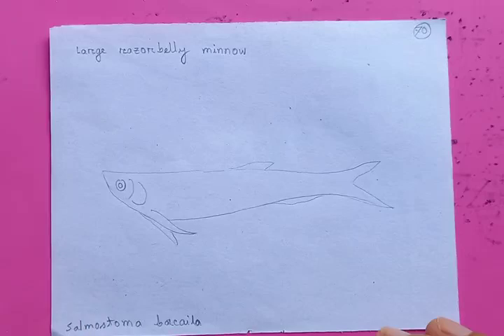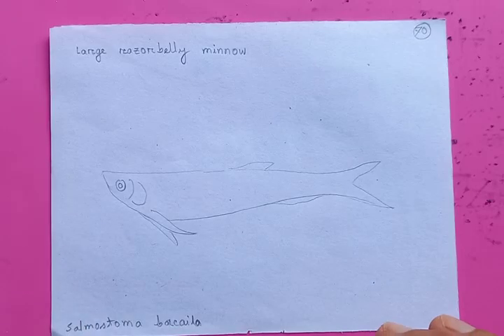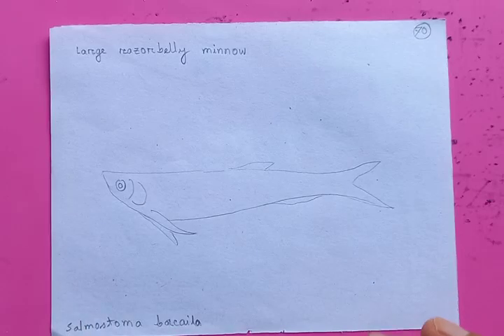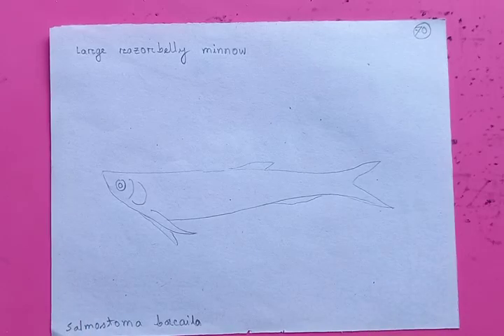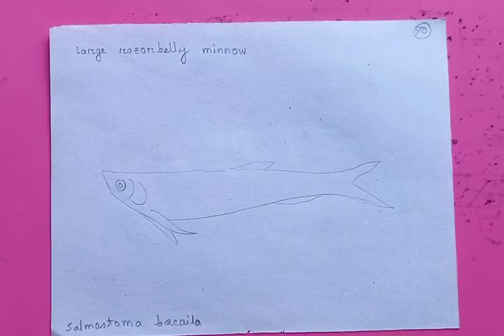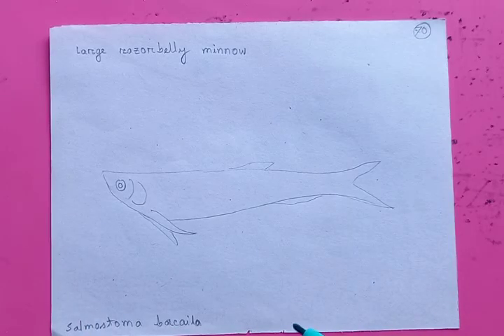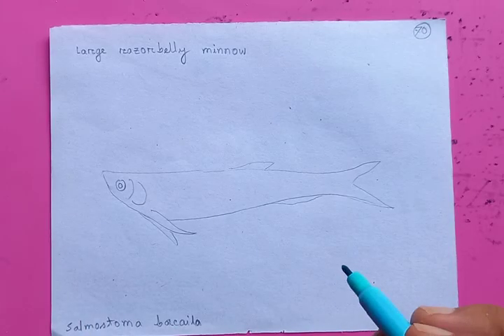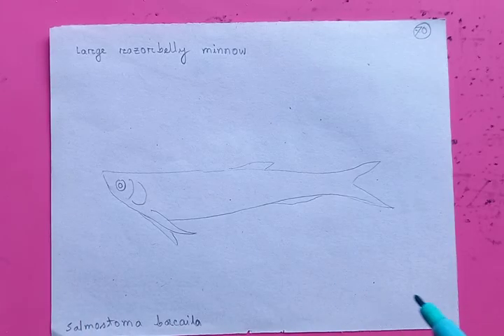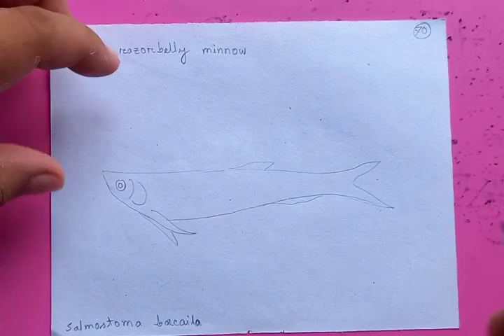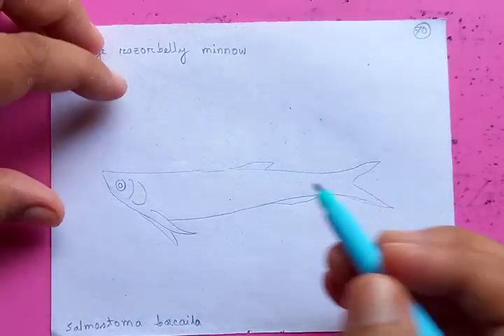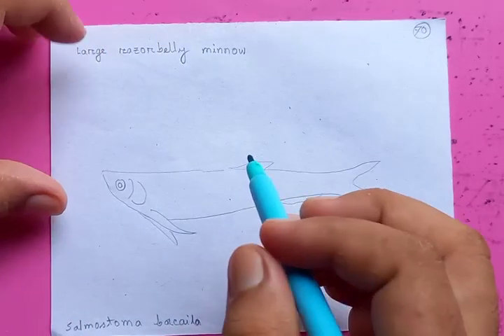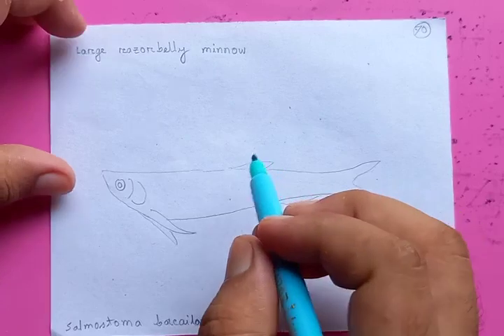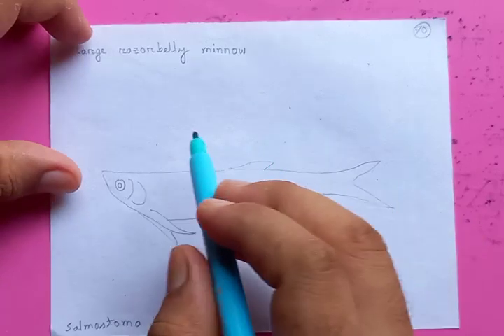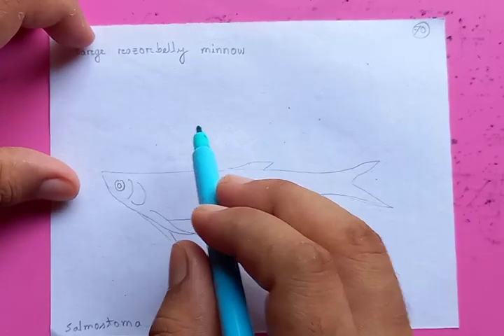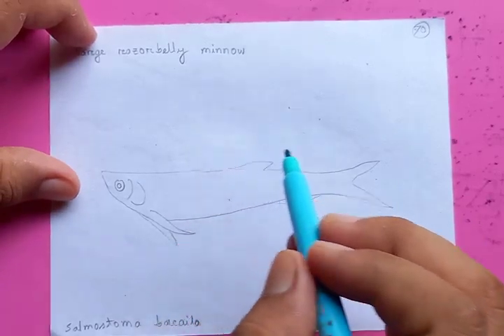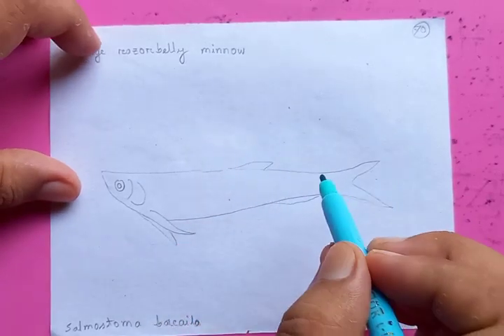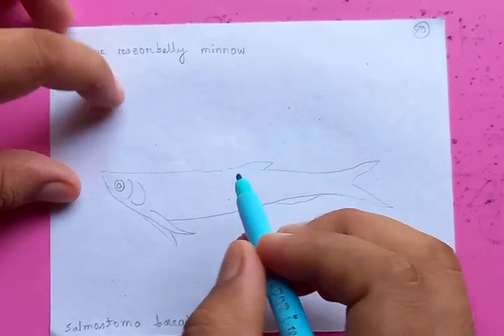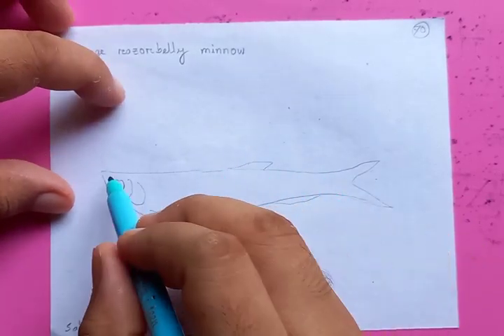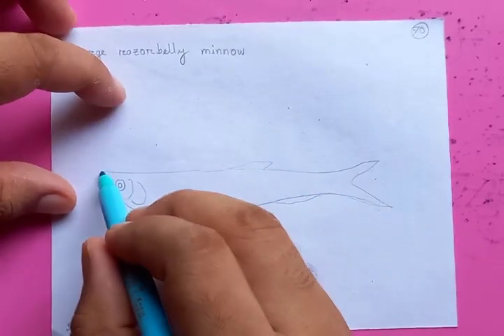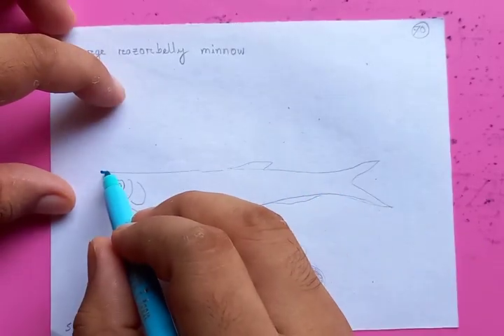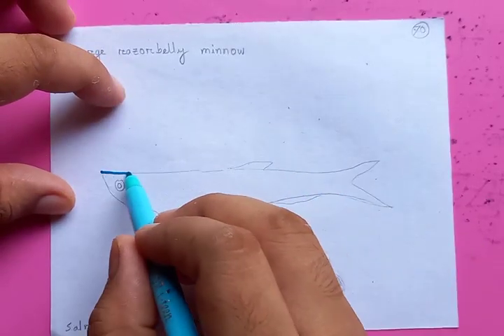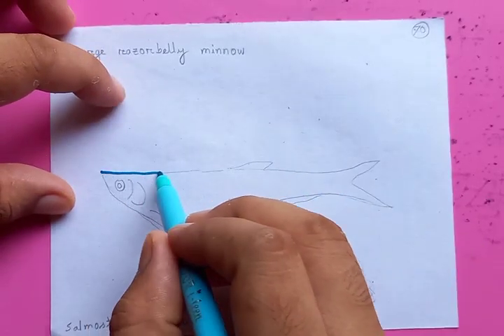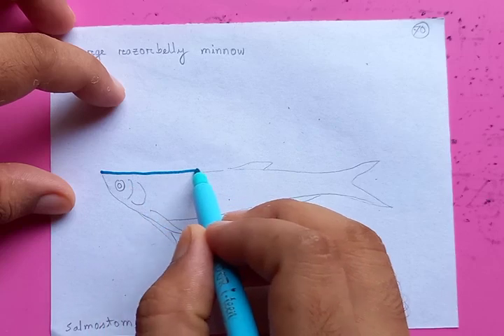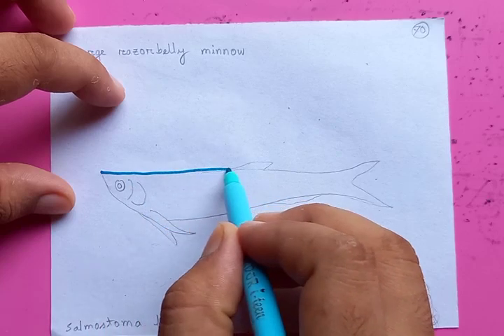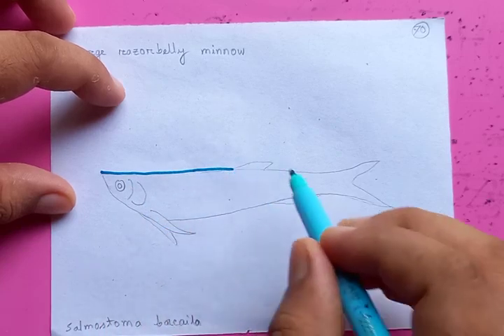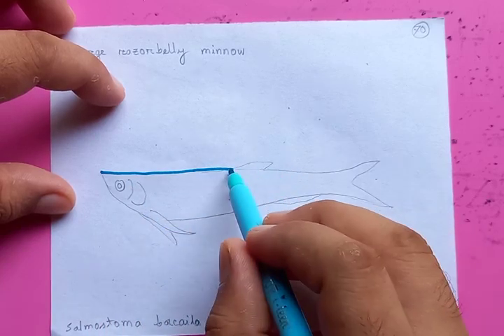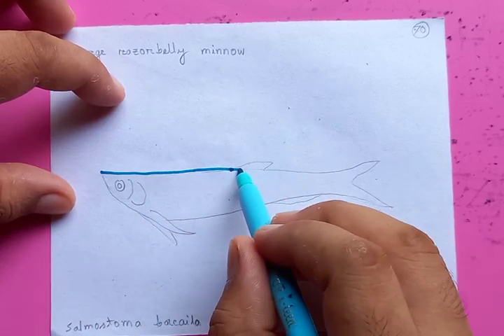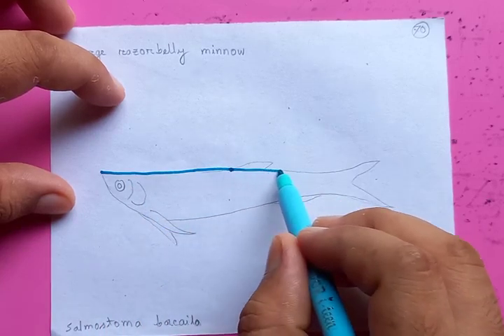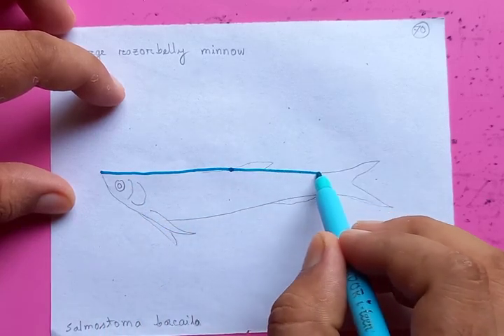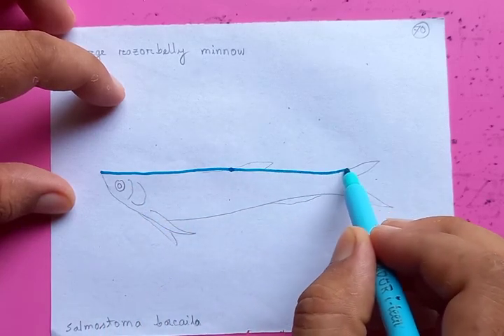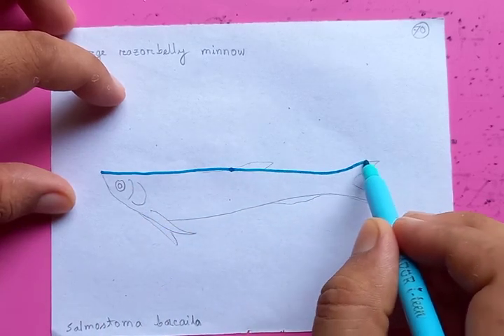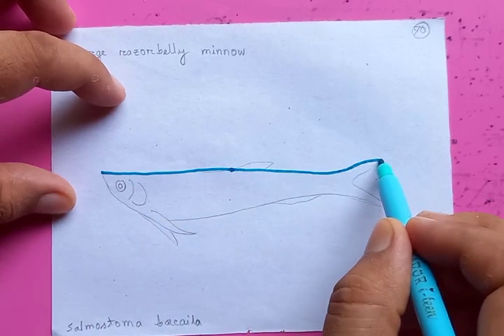Hi, how are you today? We're going to draw a special type of fish — an unusual shape. Its name is the large razor belly minnow. Let's see; first we're going to draw the outlines from the head to the tail.